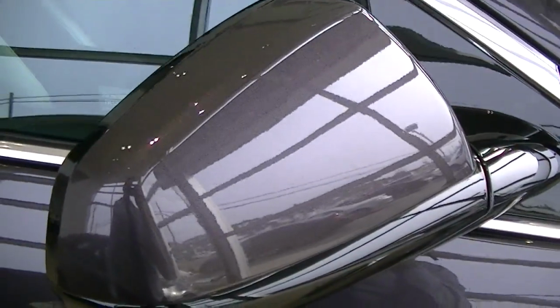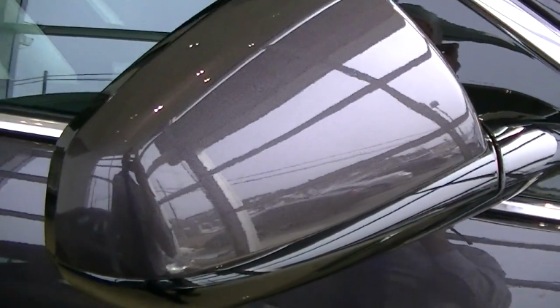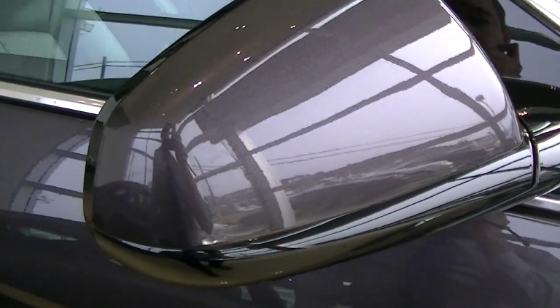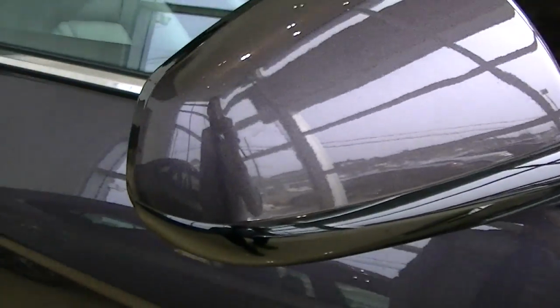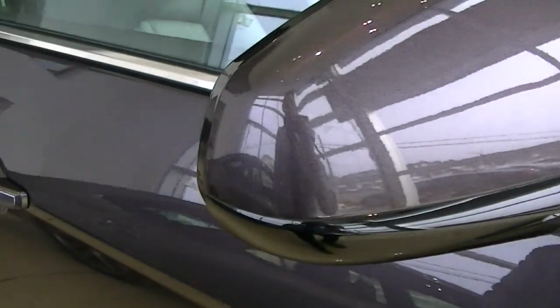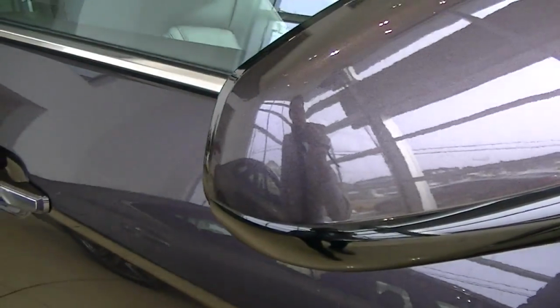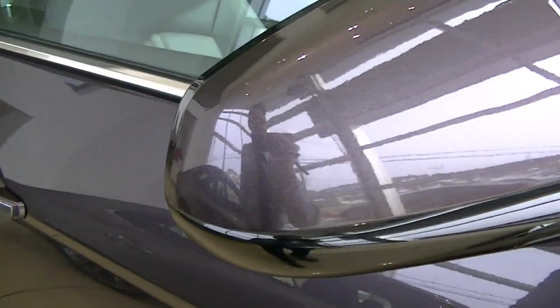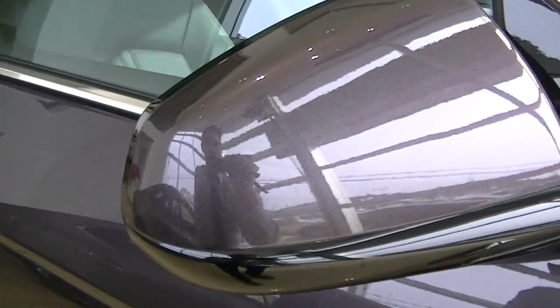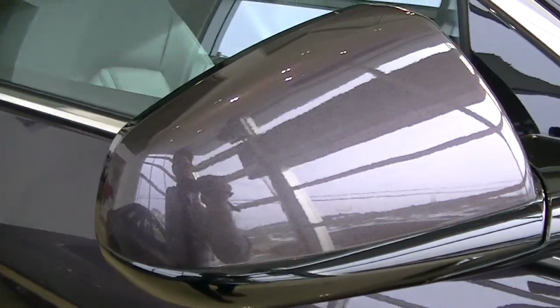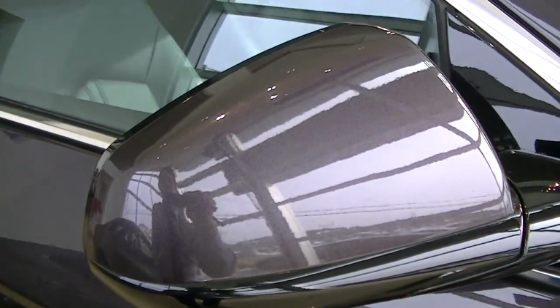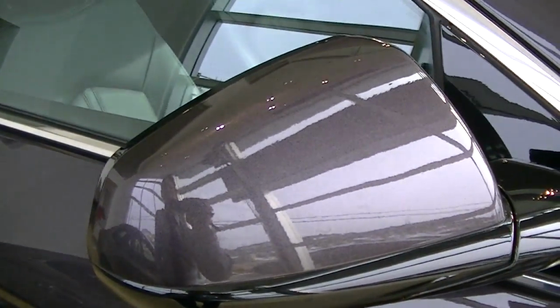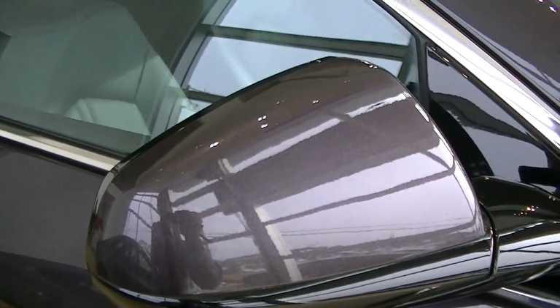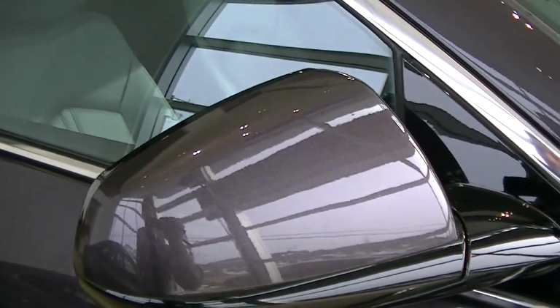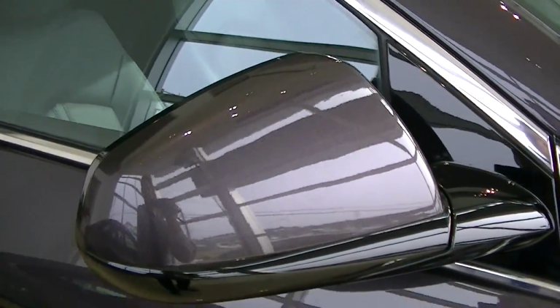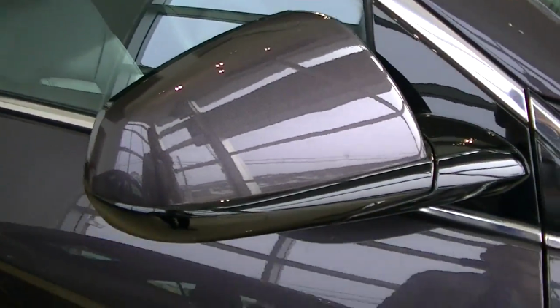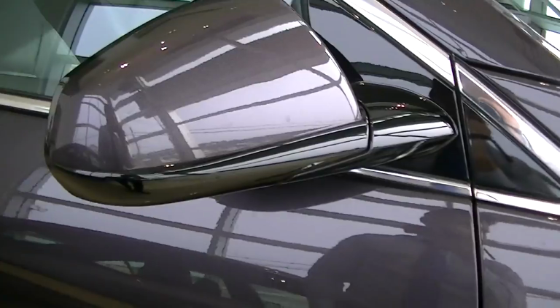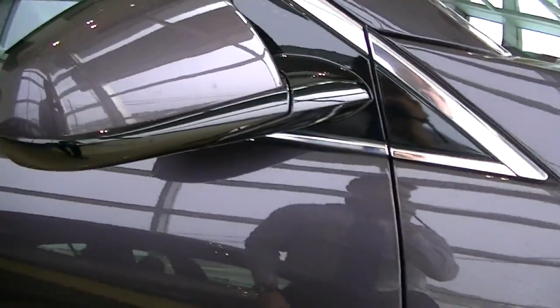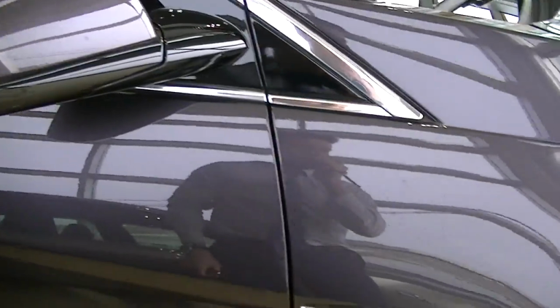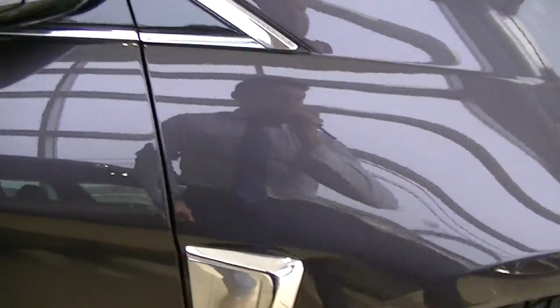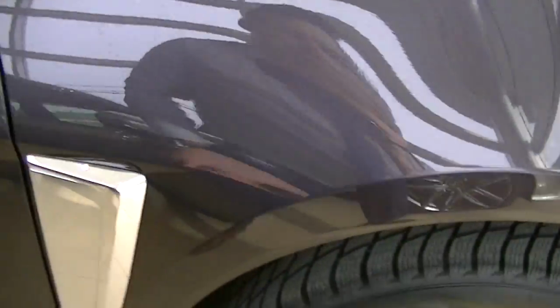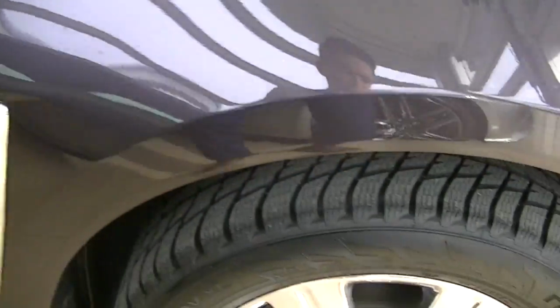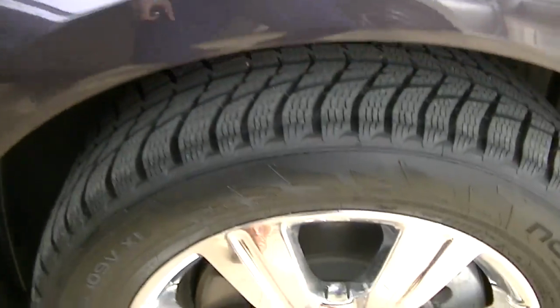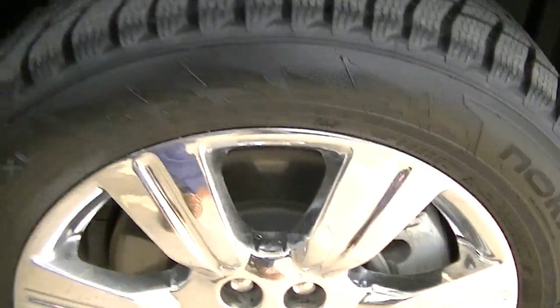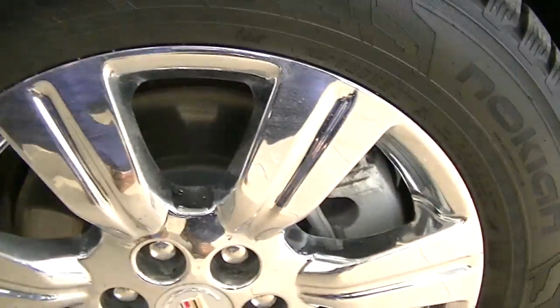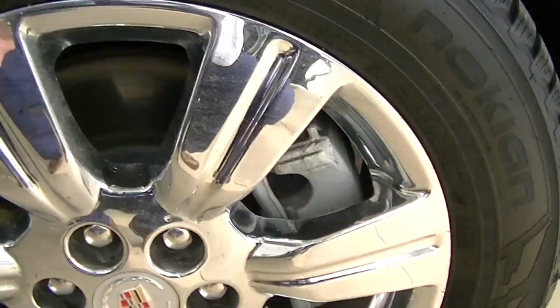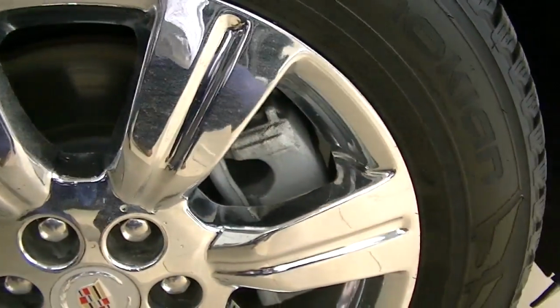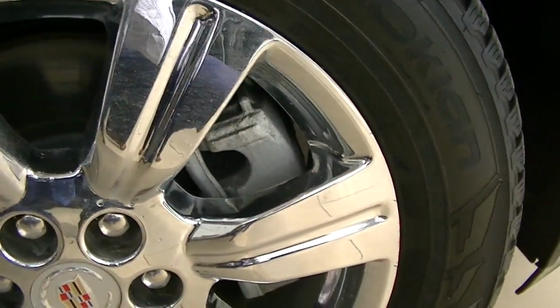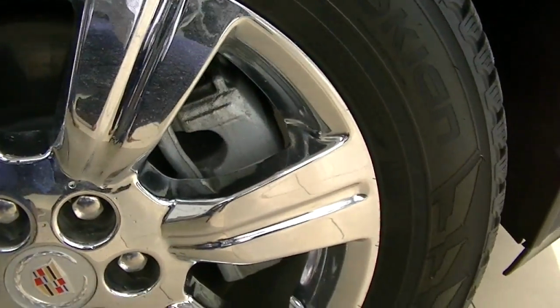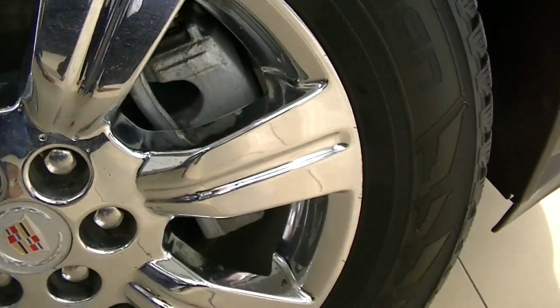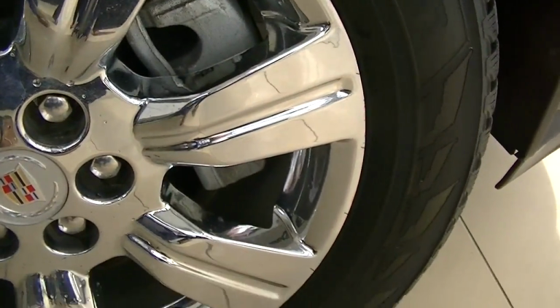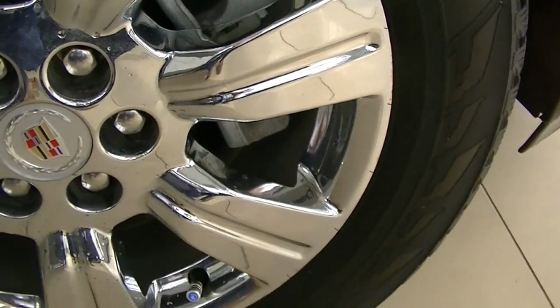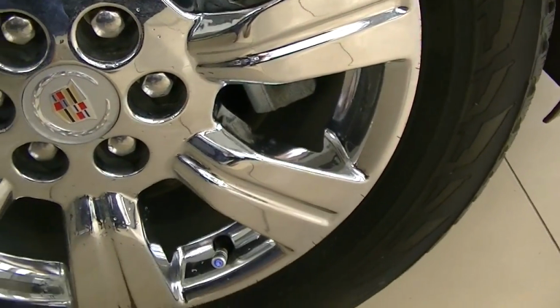The mirrors don't appear to have any rock chips or anything like that. Here's the last tire.